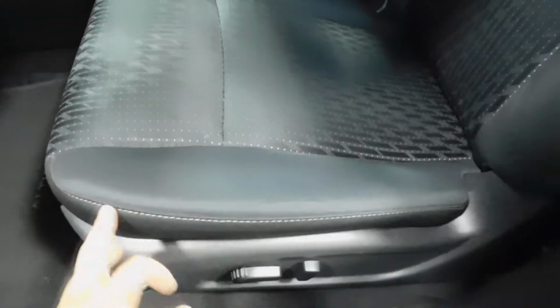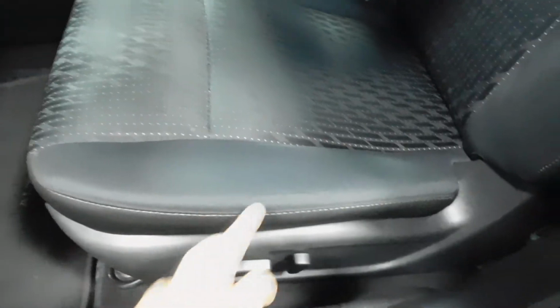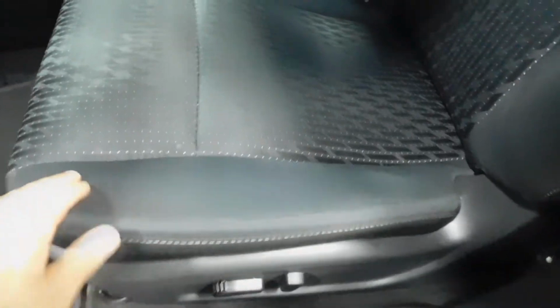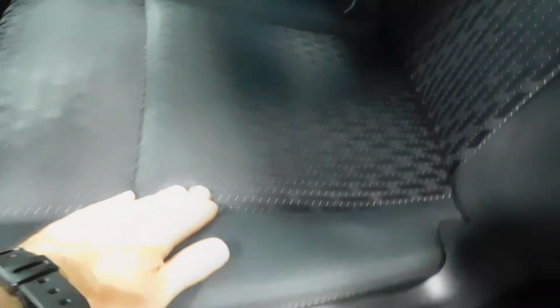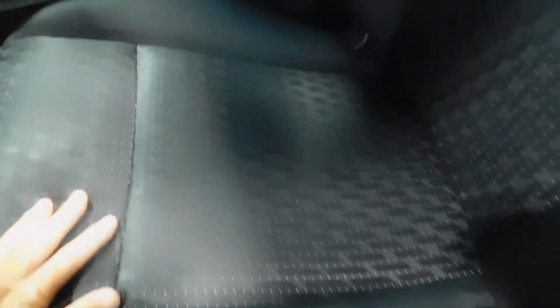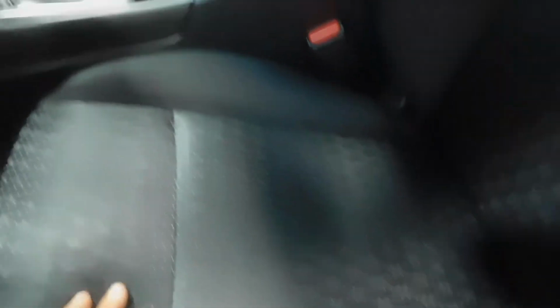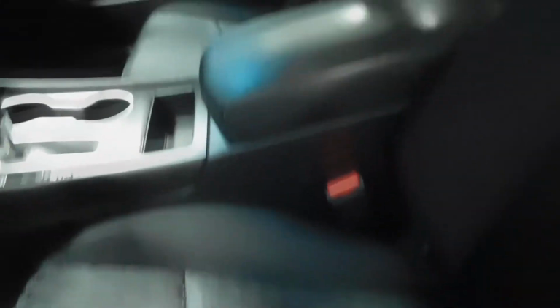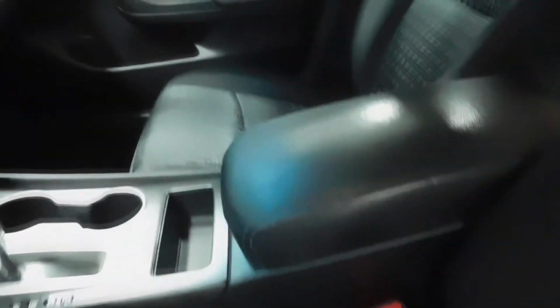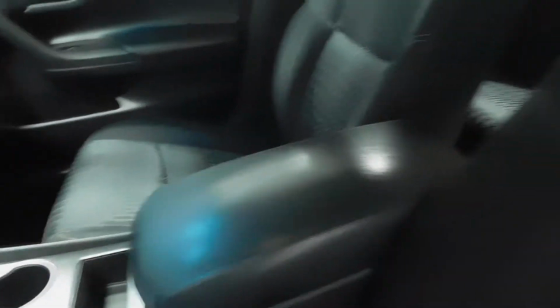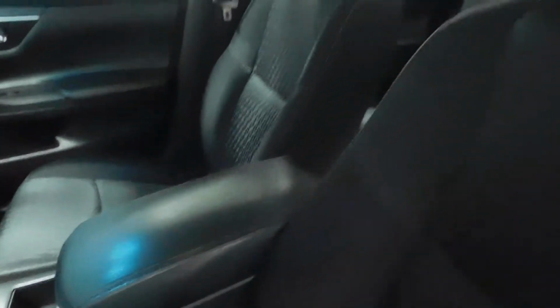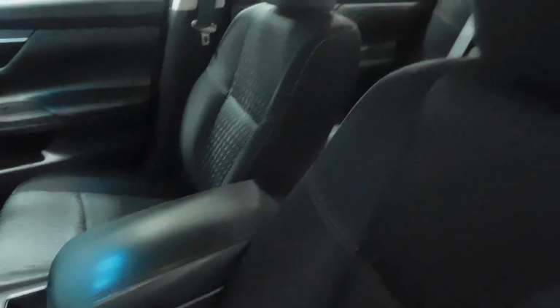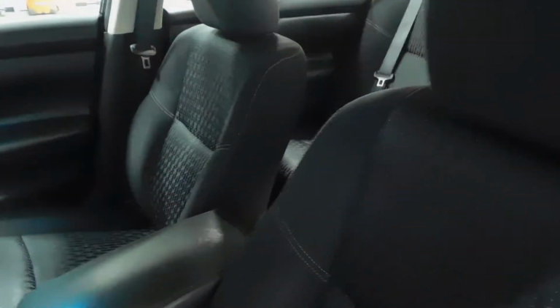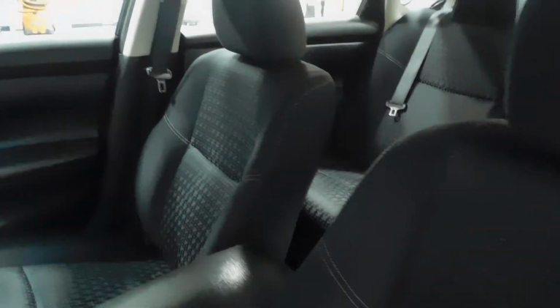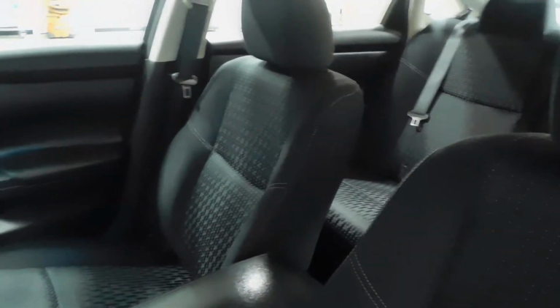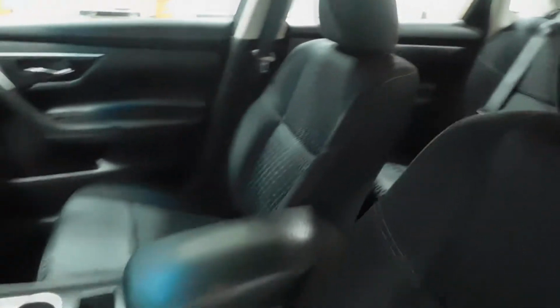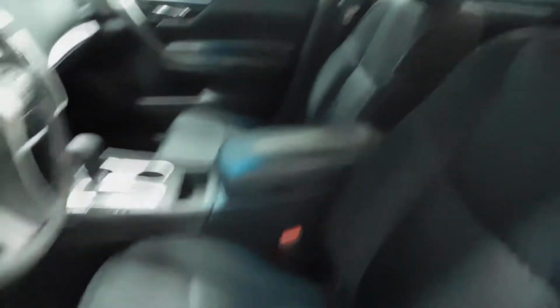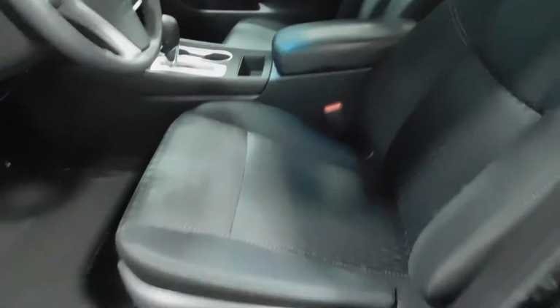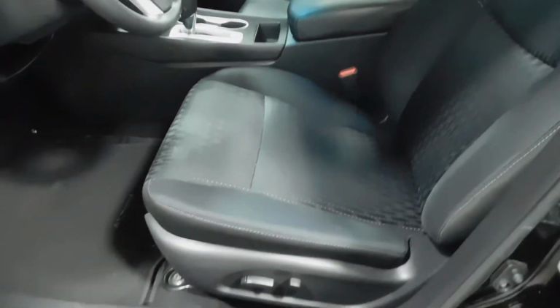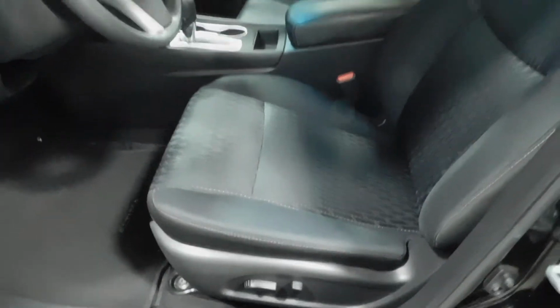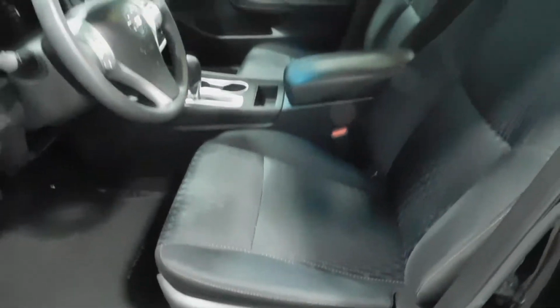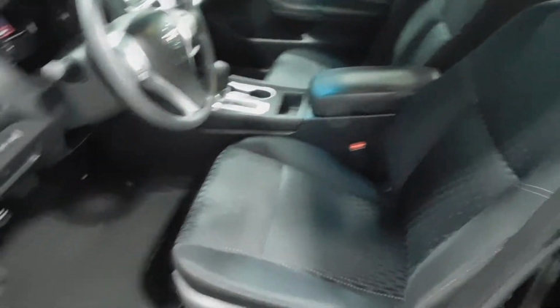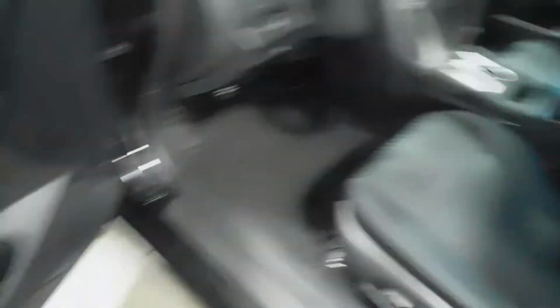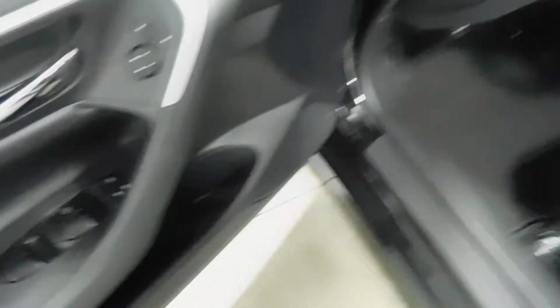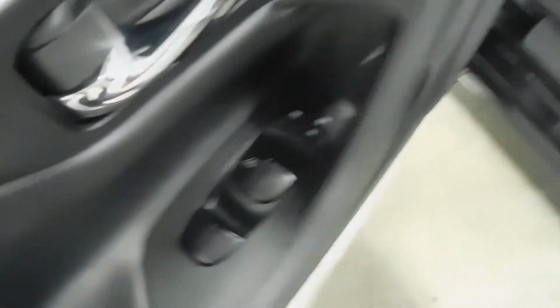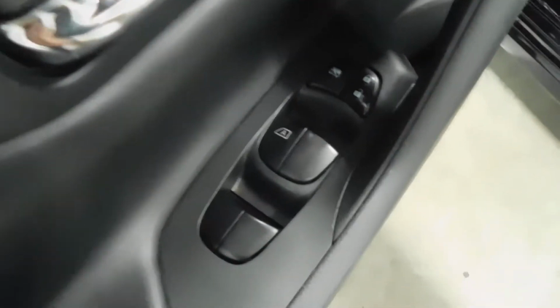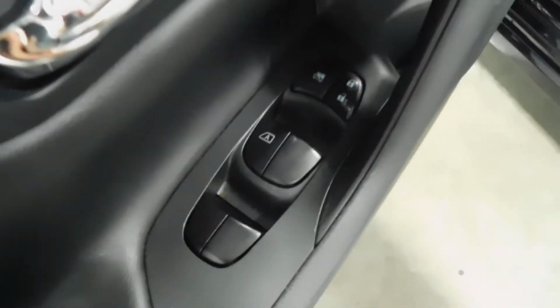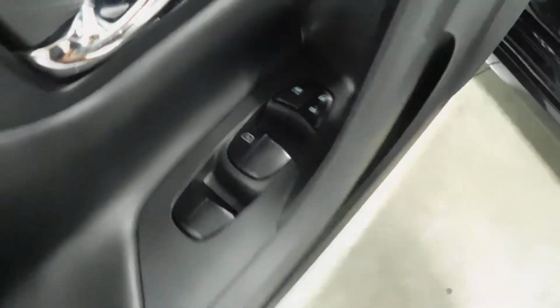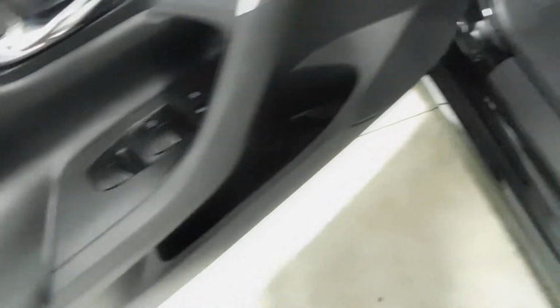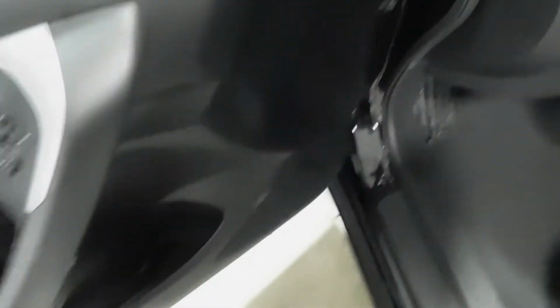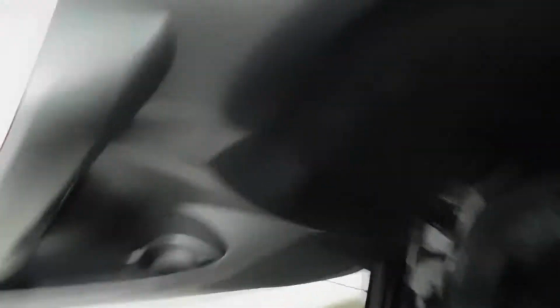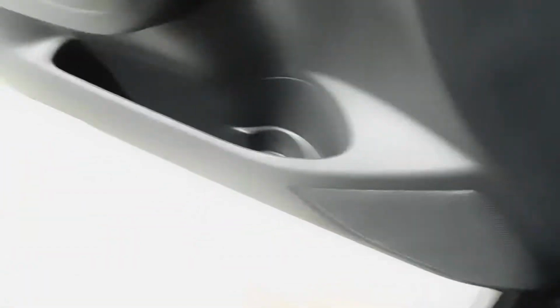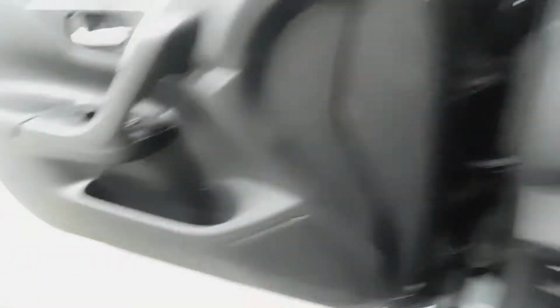It's got some white stitching on the side that makes it pop a little bit. Overall, for 75,000 original miles, this vehicle is squeaky clean. Power seats on the driver's side, manual seats on the passenger side, all power windows with automatic window on the driver's side.